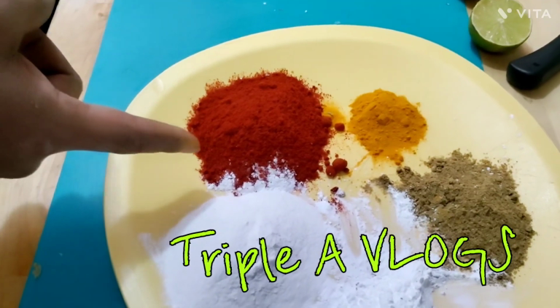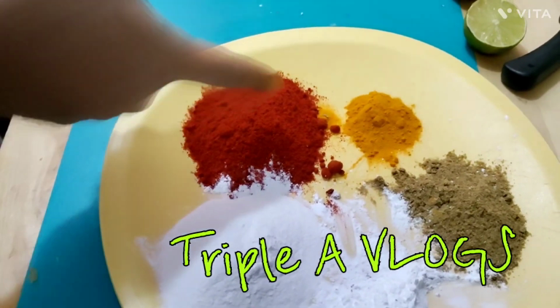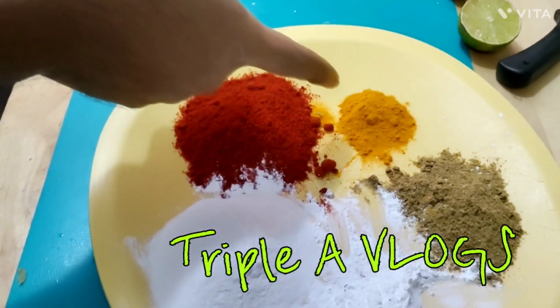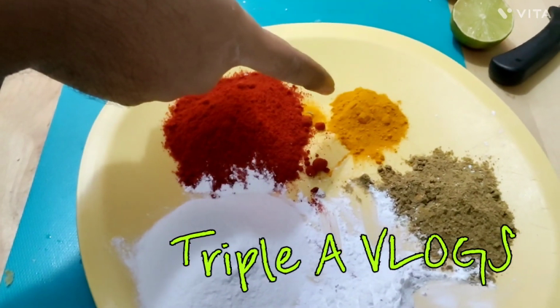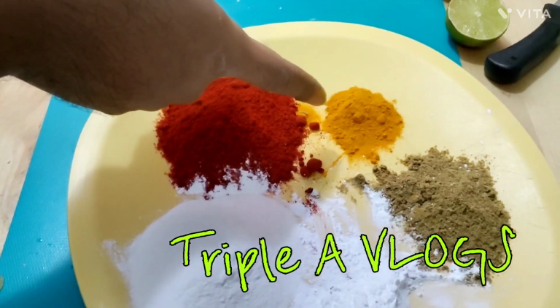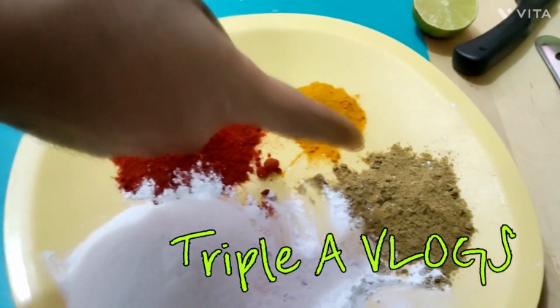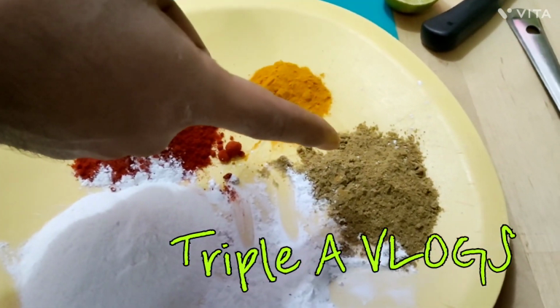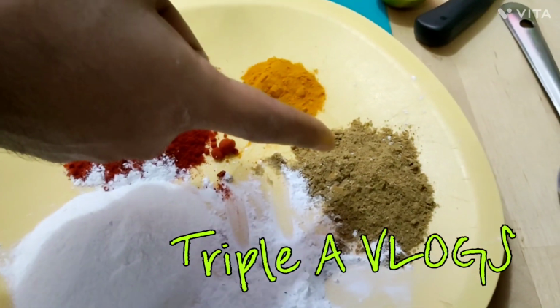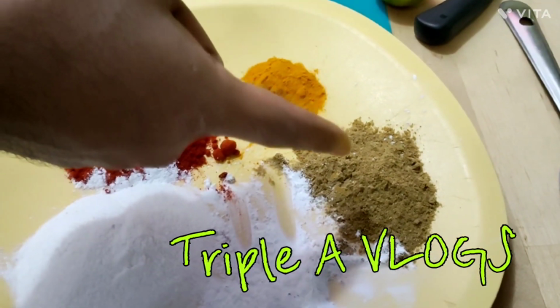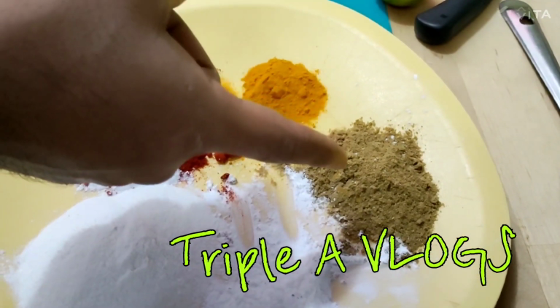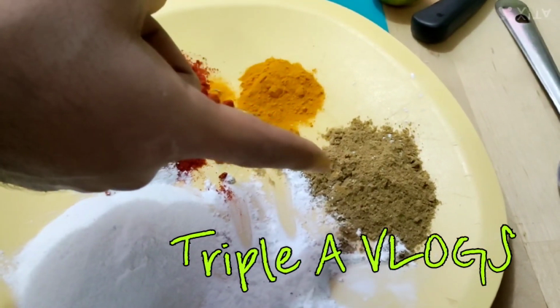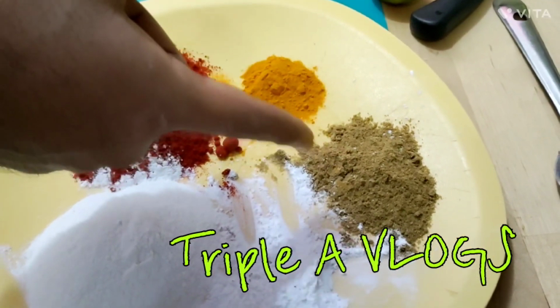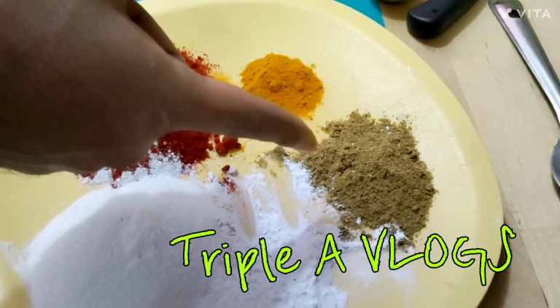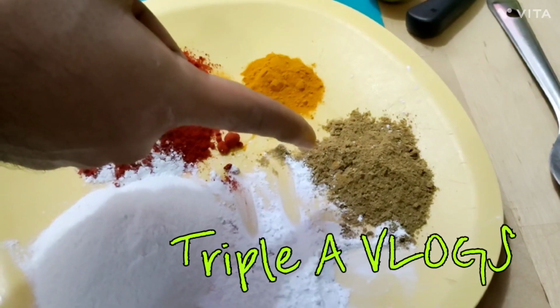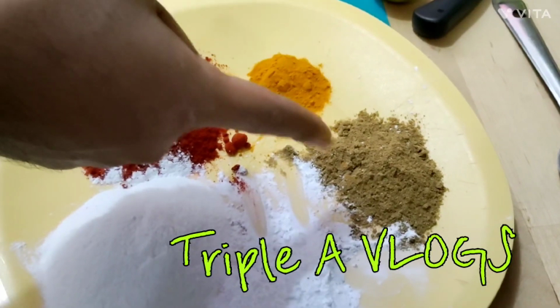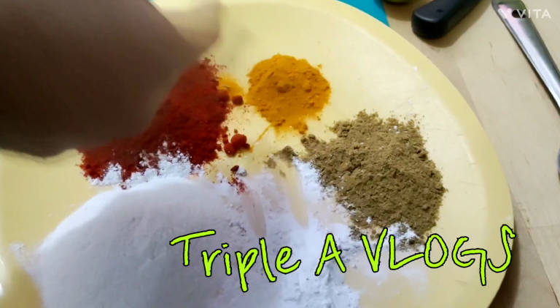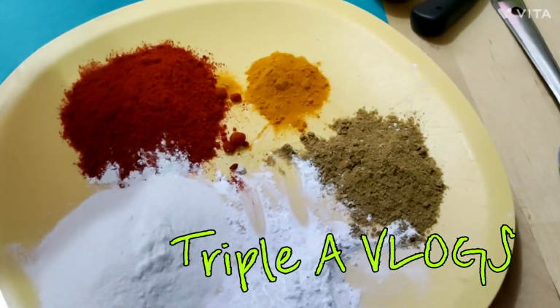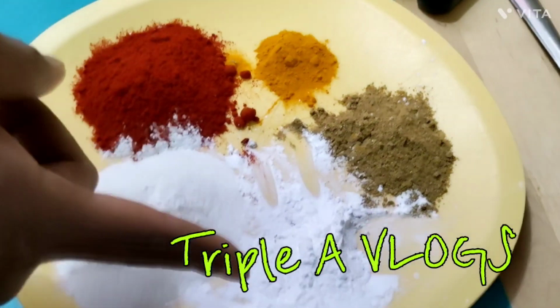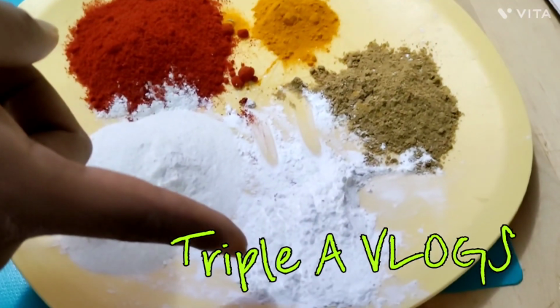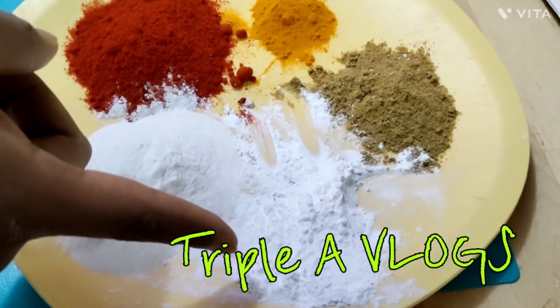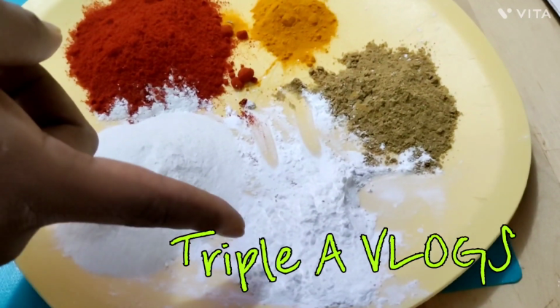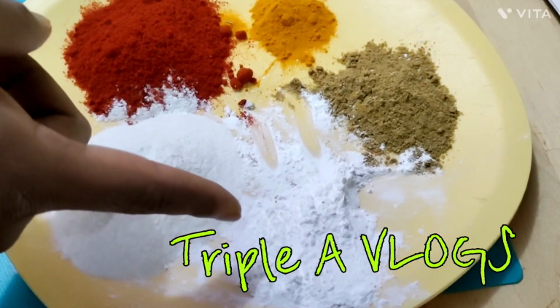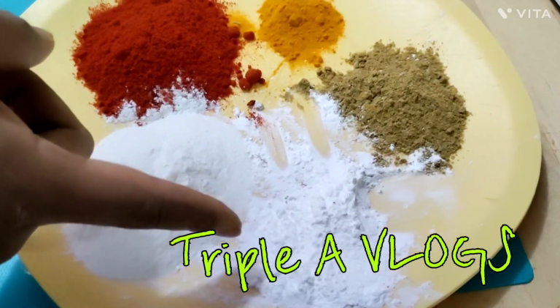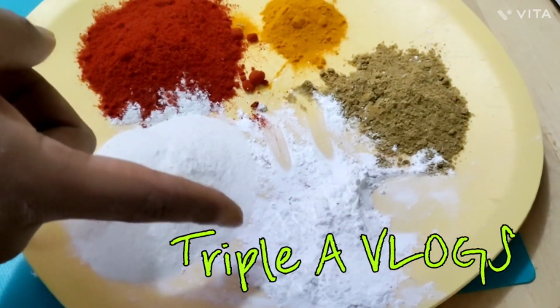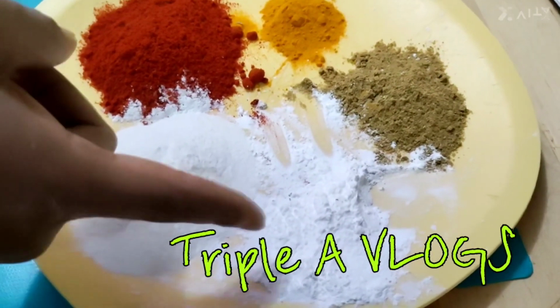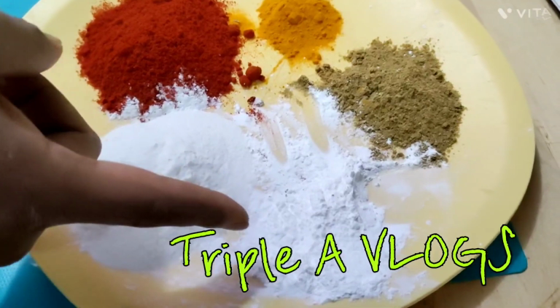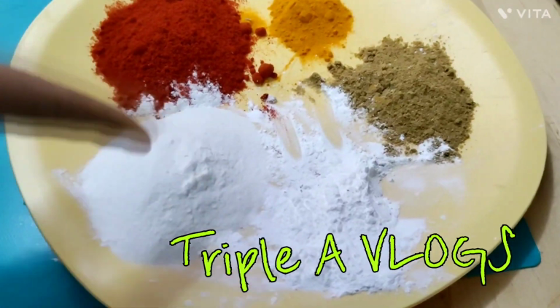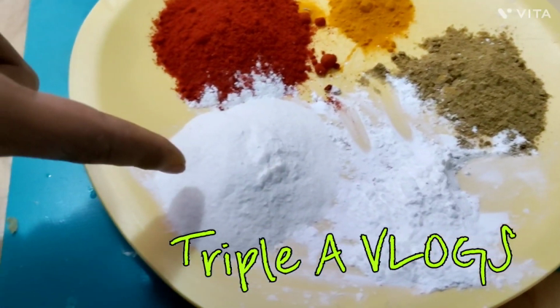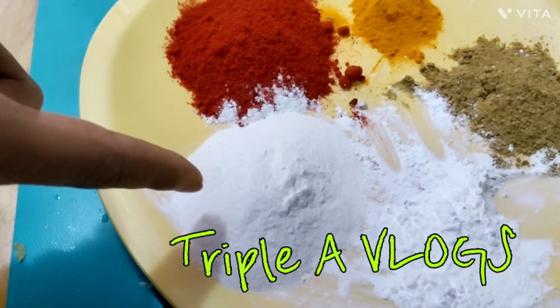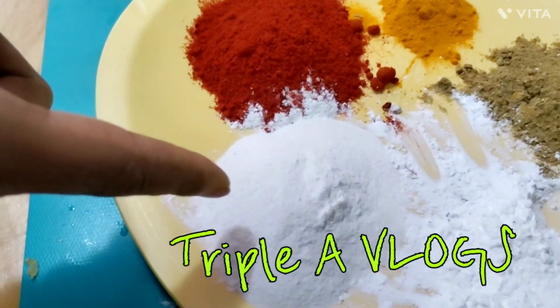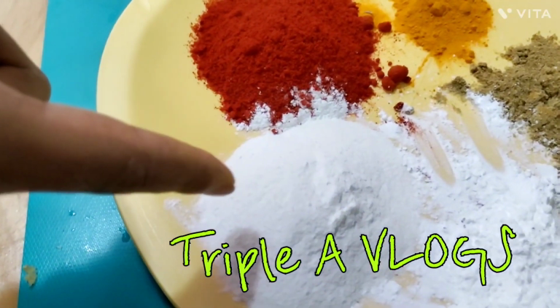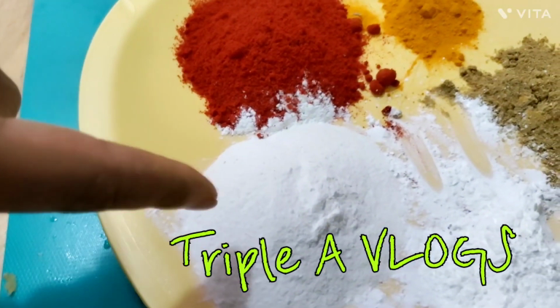This is manja thule — that's turmeric. This is coriander. This is corn flour, 2 spoons. And 1 spoon of another ingredient.